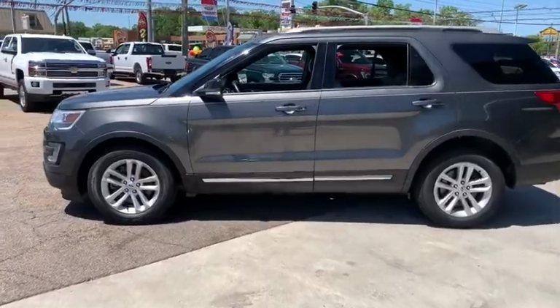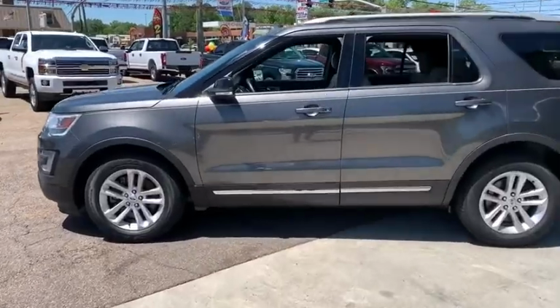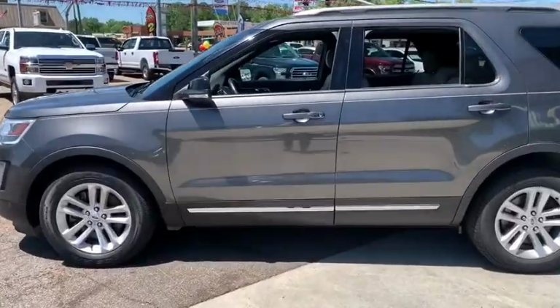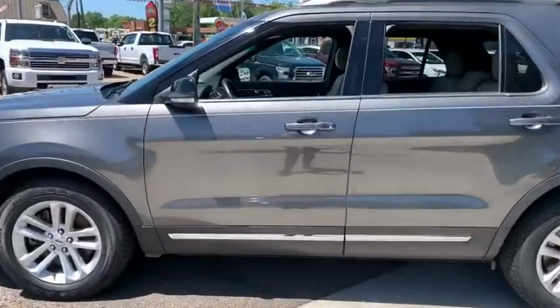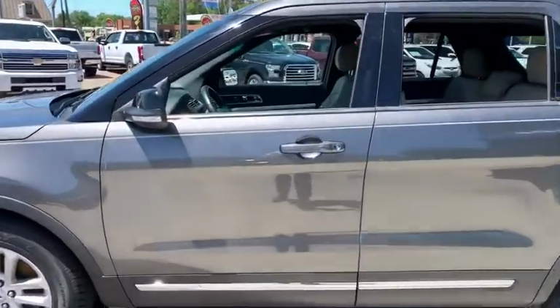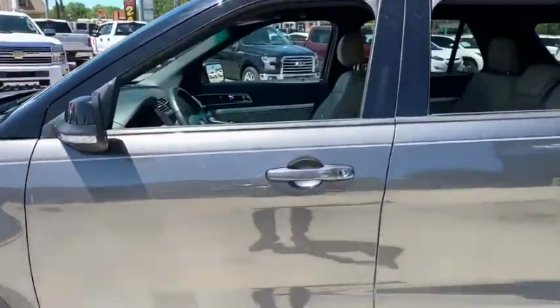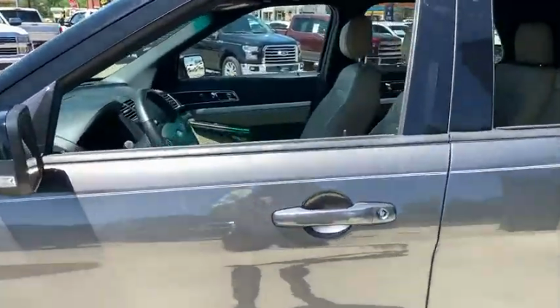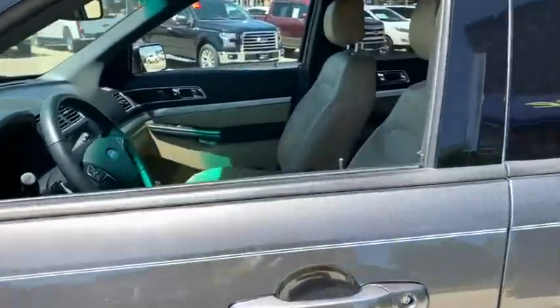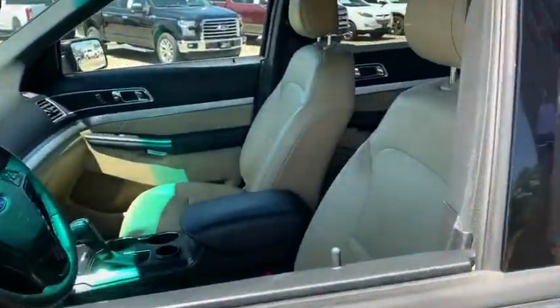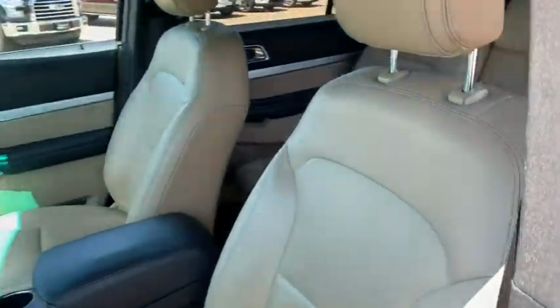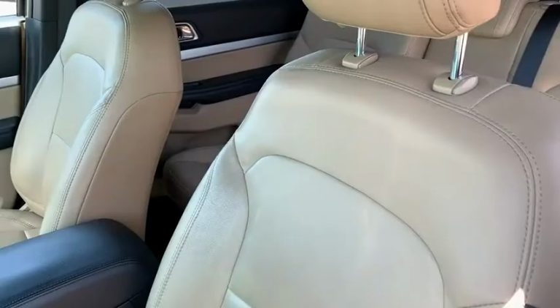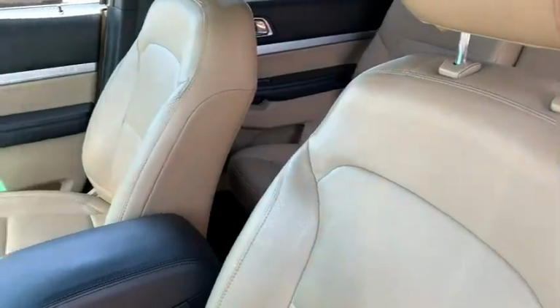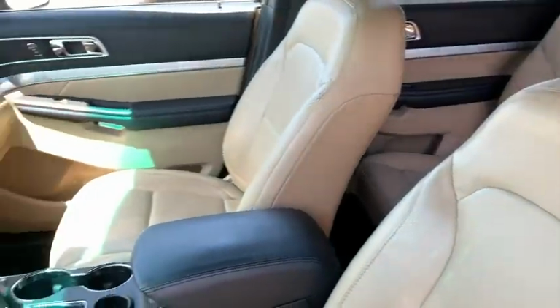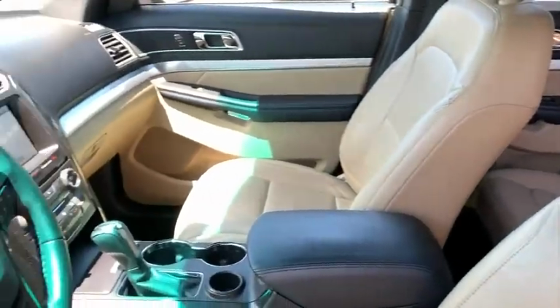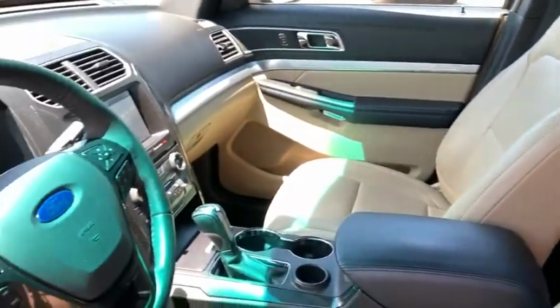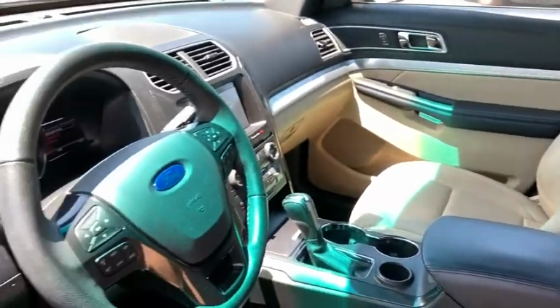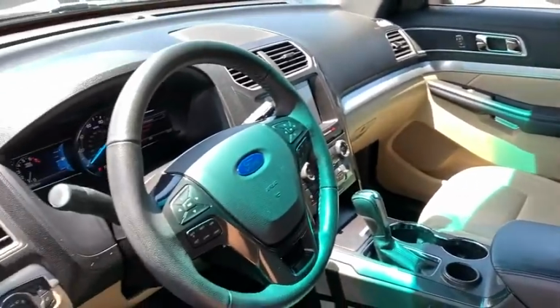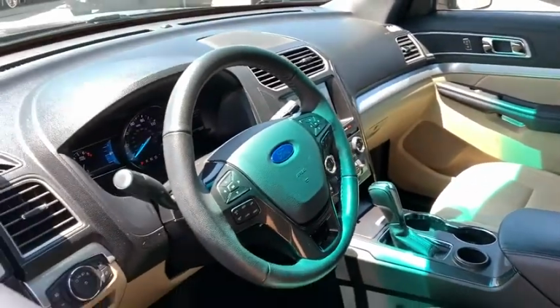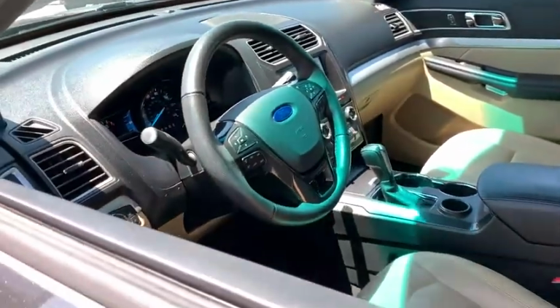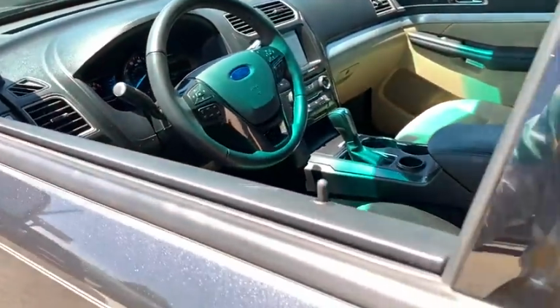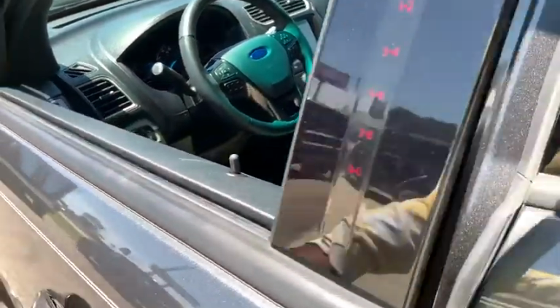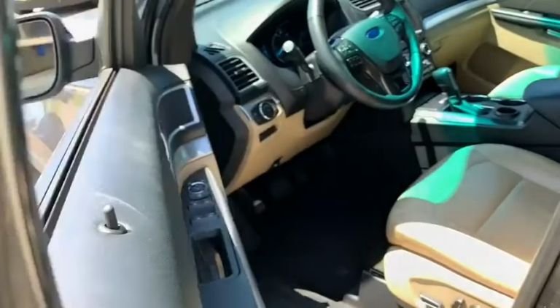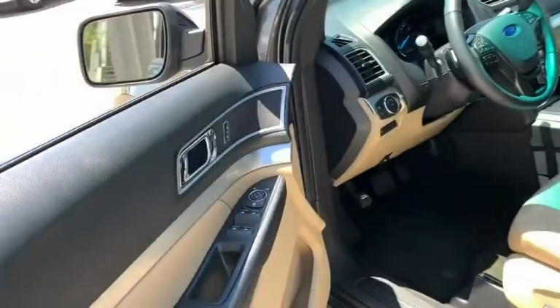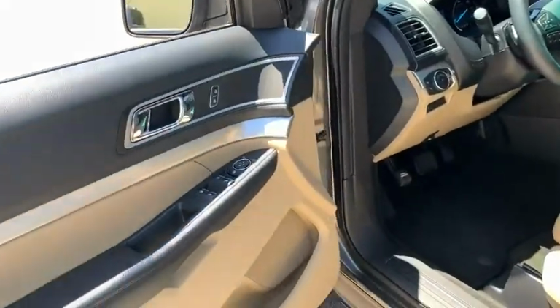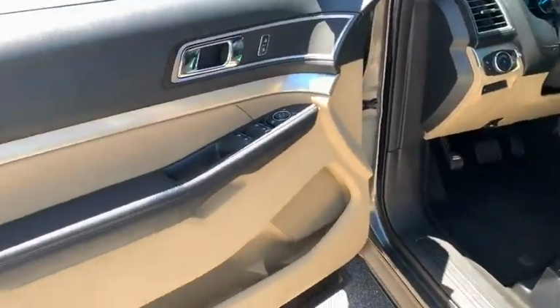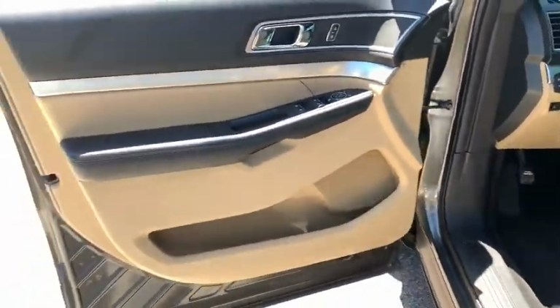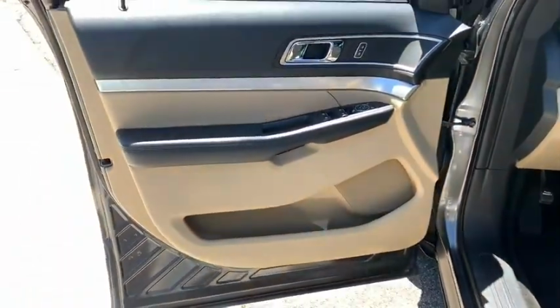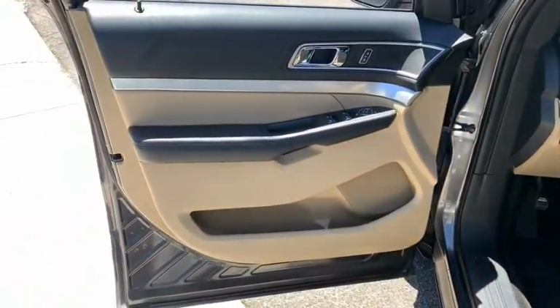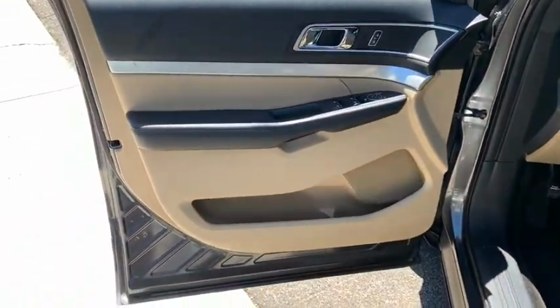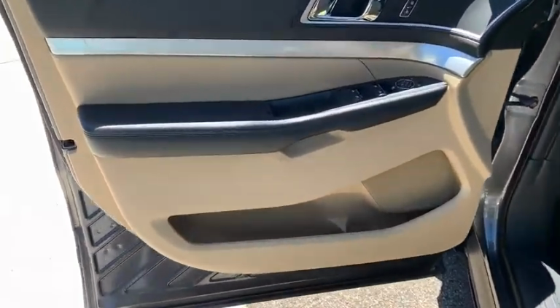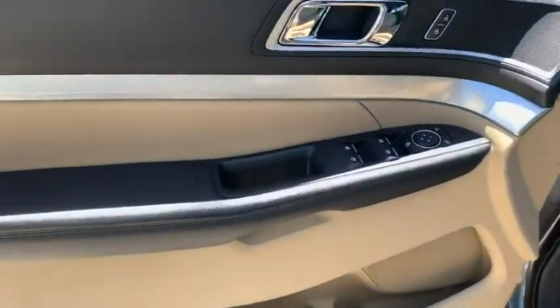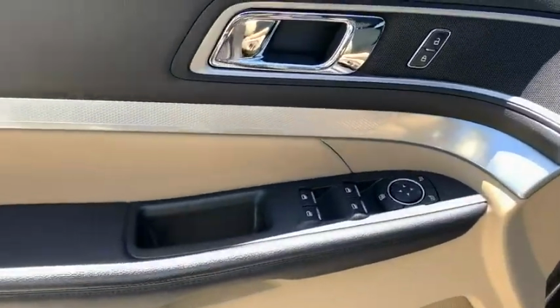Leather-wrapped steering wheel, Bluetooth, front-wheel drive, fog lights, compass, outside temperature gauge, day and night rear-view mirror, tinted glass, body color door handles. If you like it online, you'll love it in your driveway. Take it for a spin today.